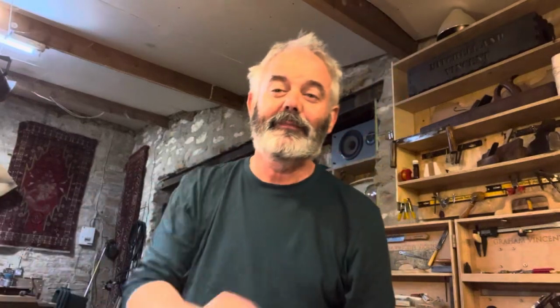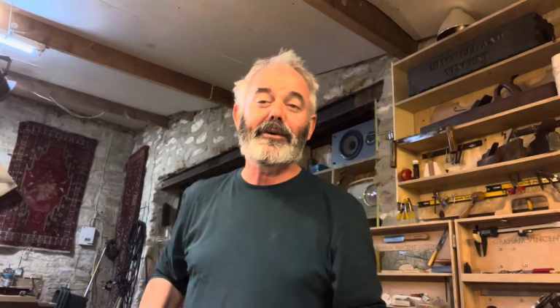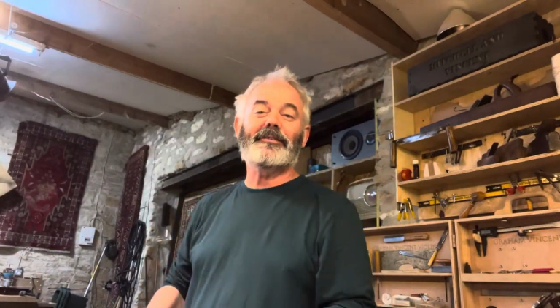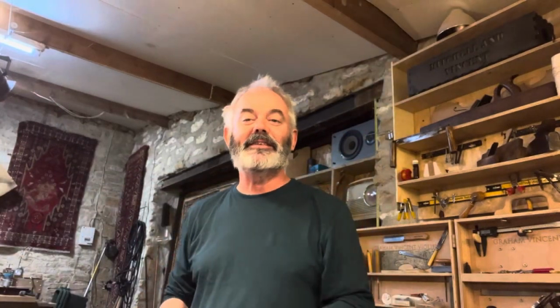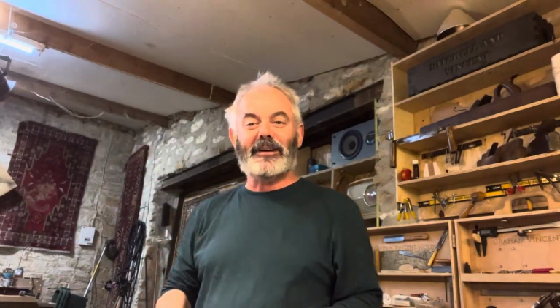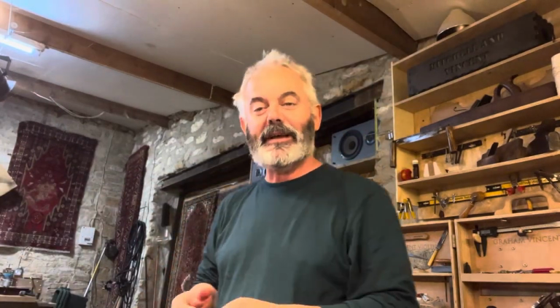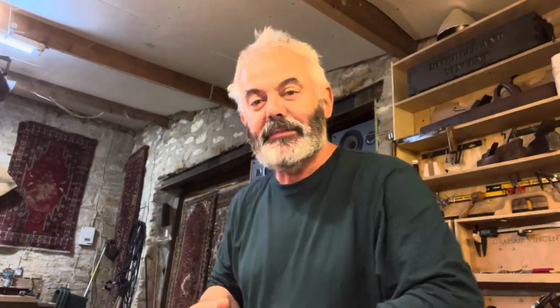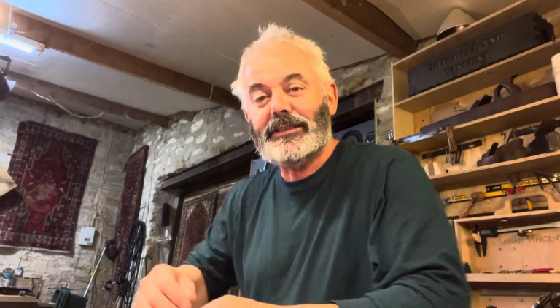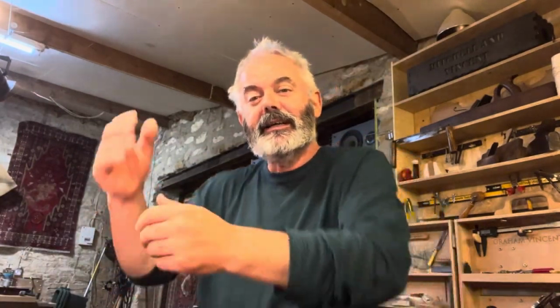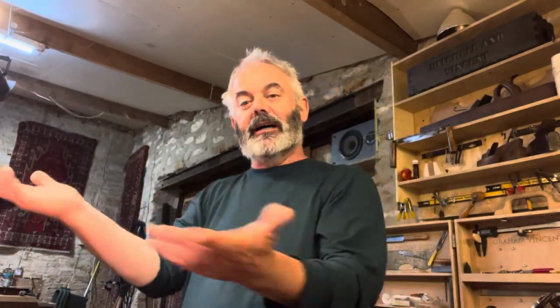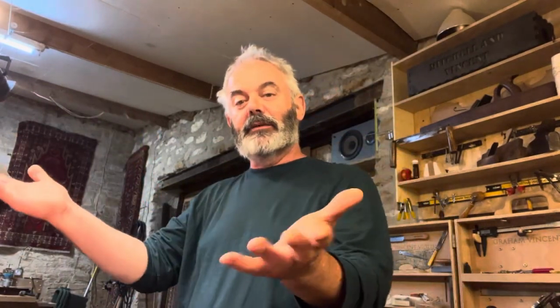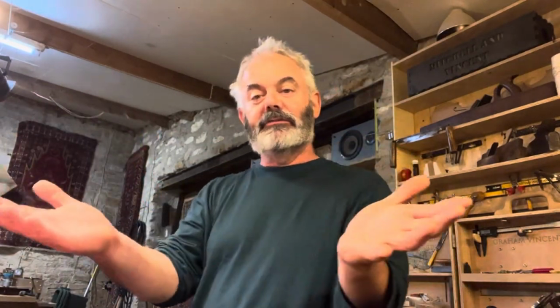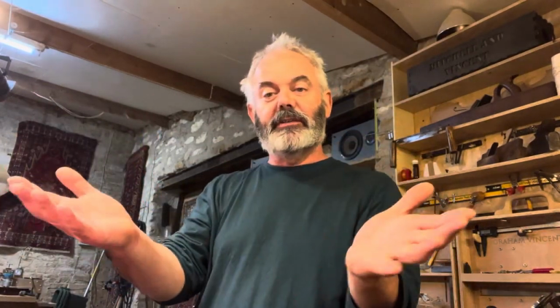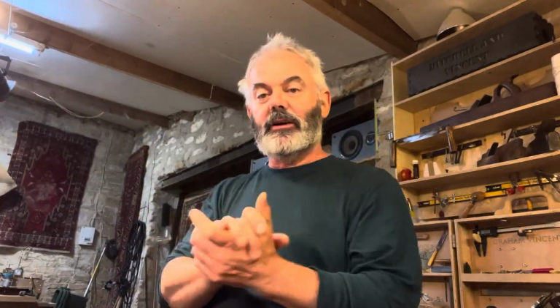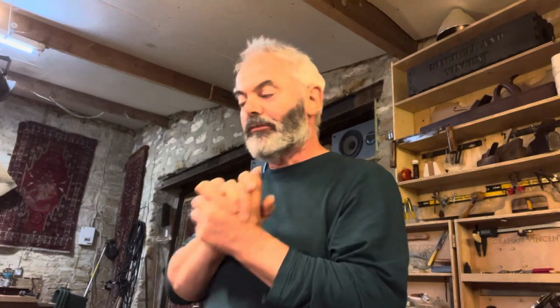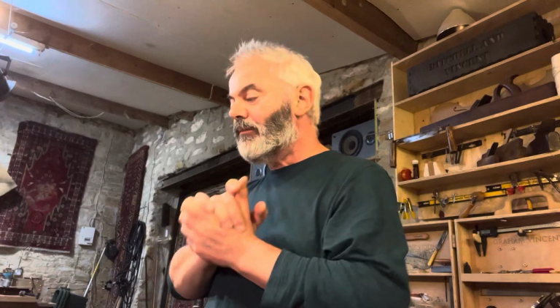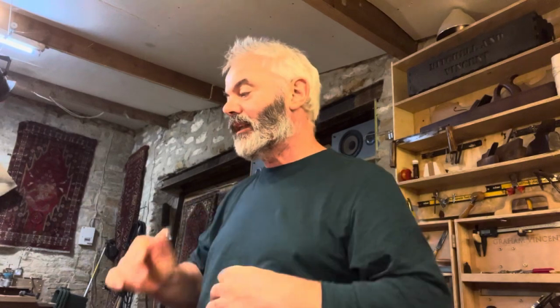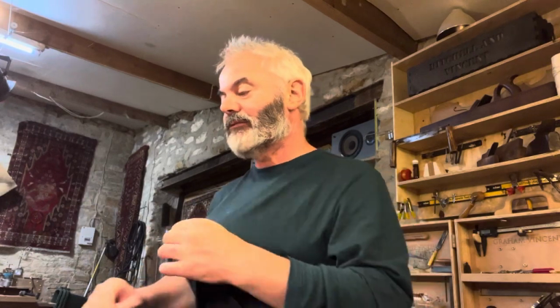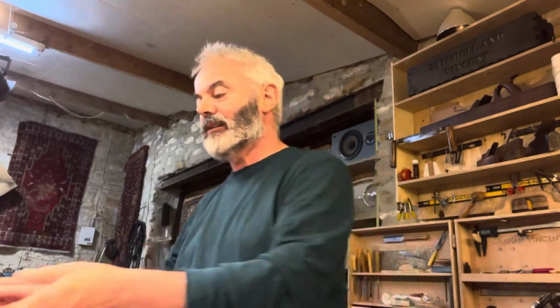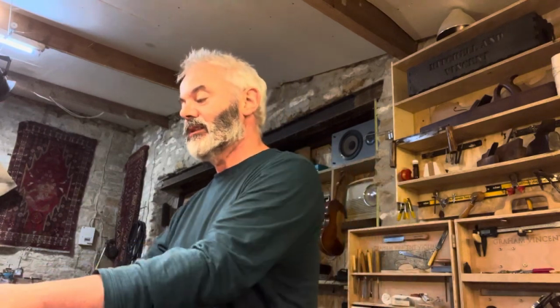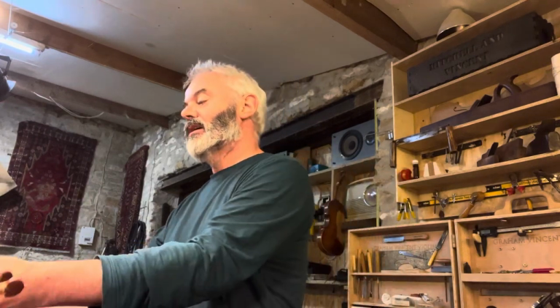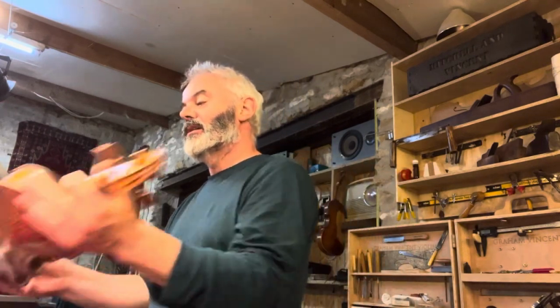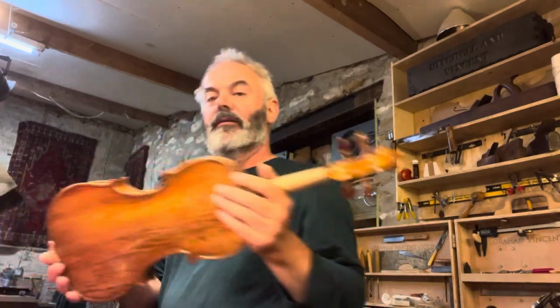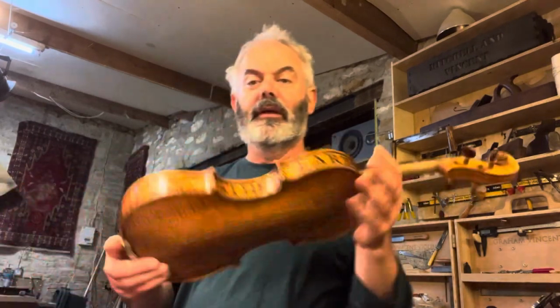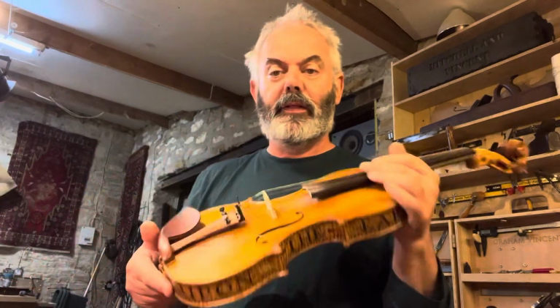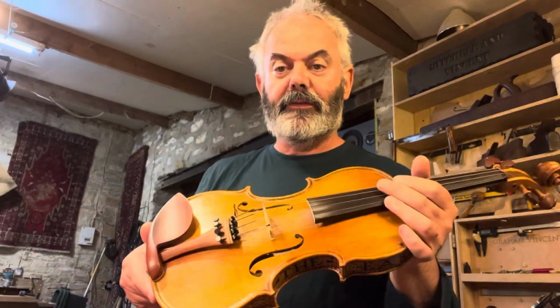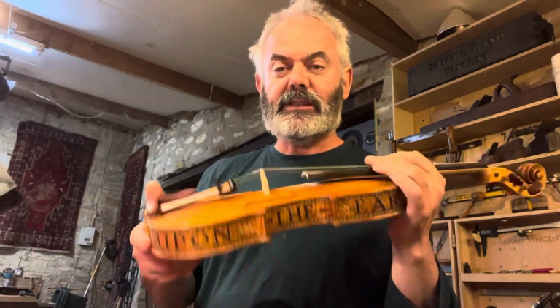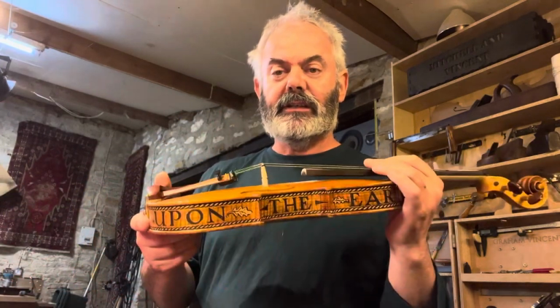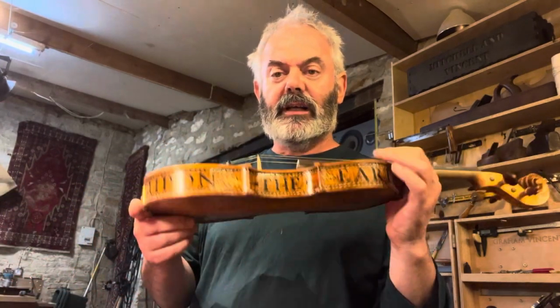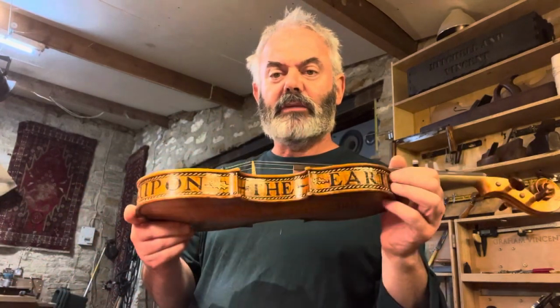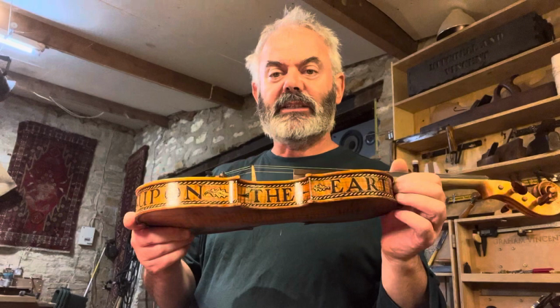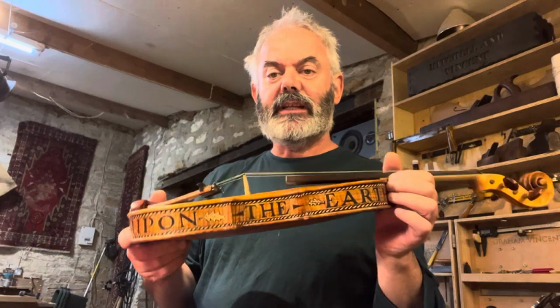Hello, Graham Vincent, violin maker and musician. I'm going to do a review today on Prim violin strings. So first, one of my ash violins.